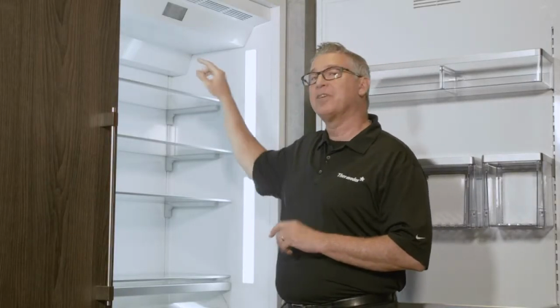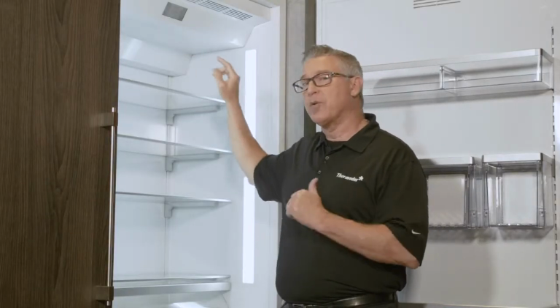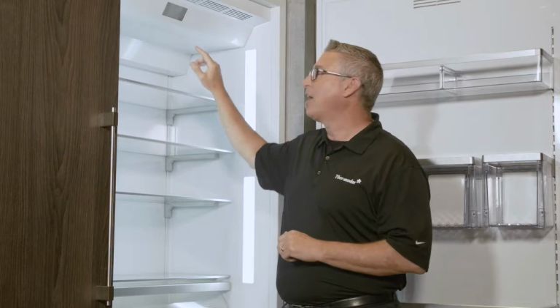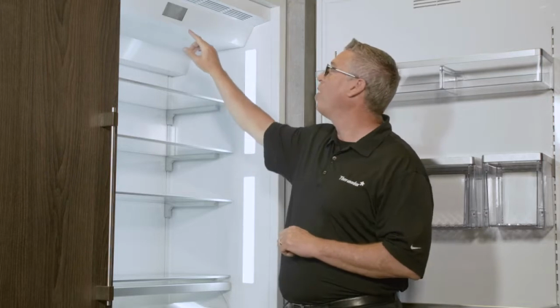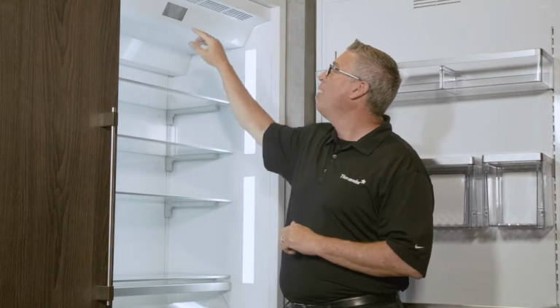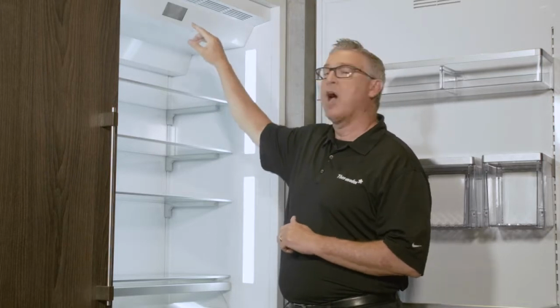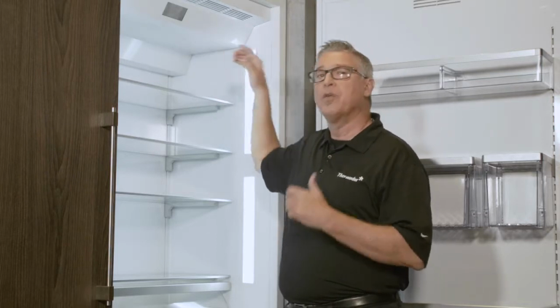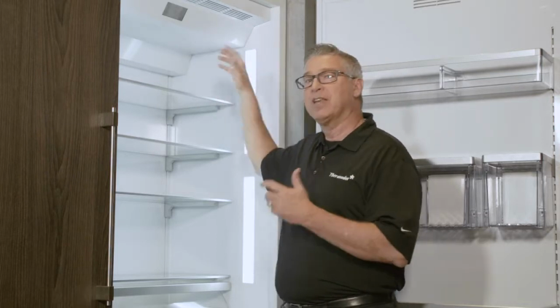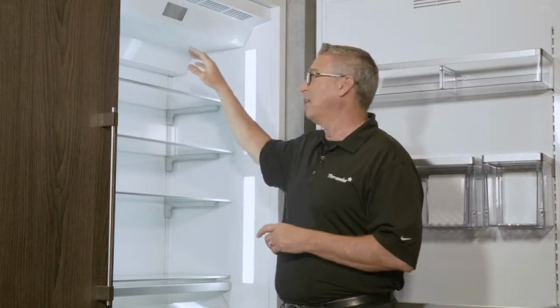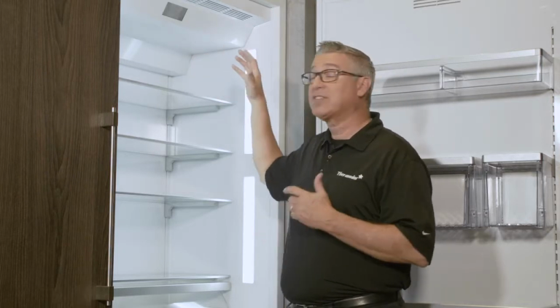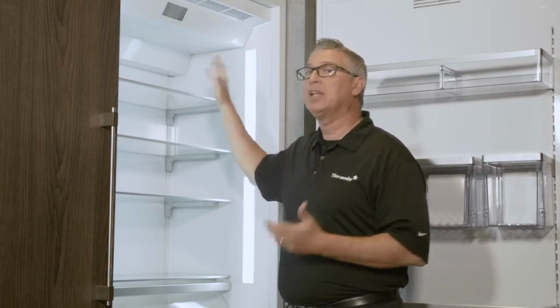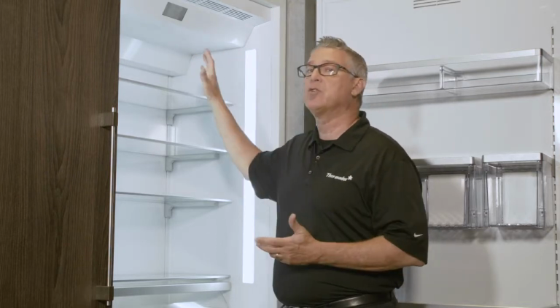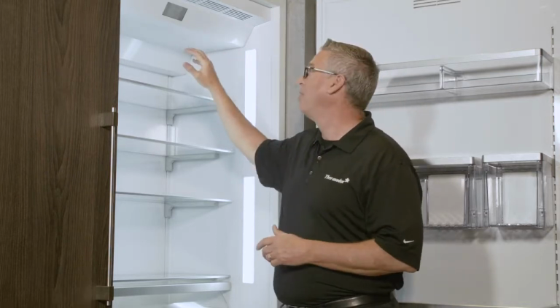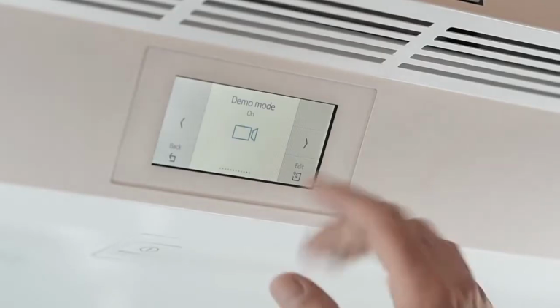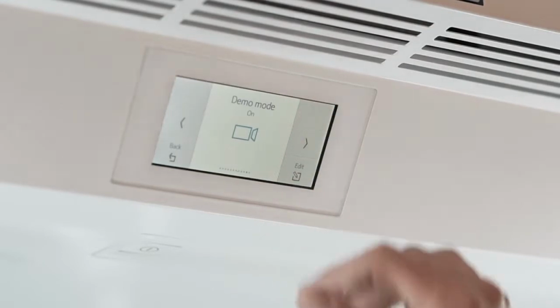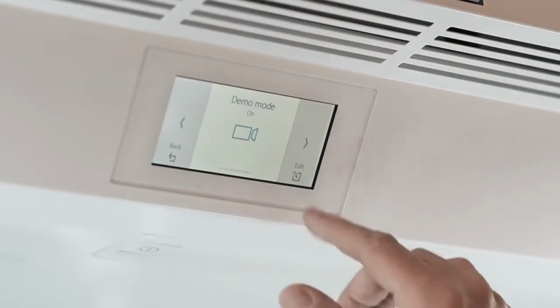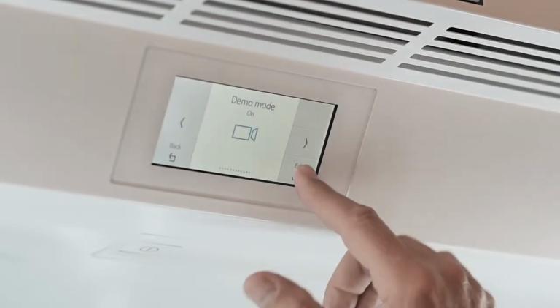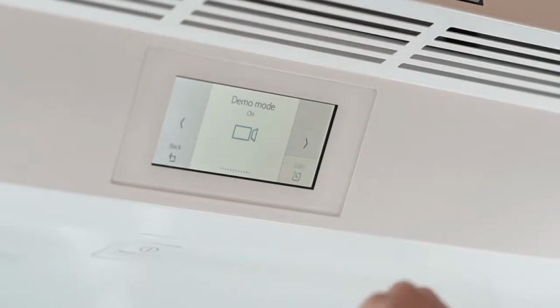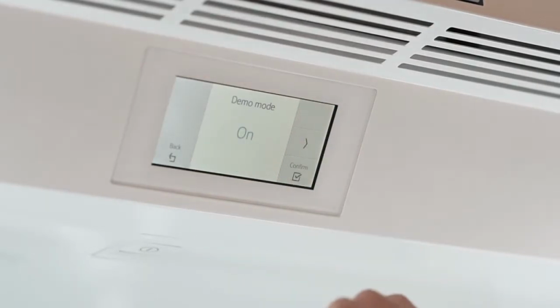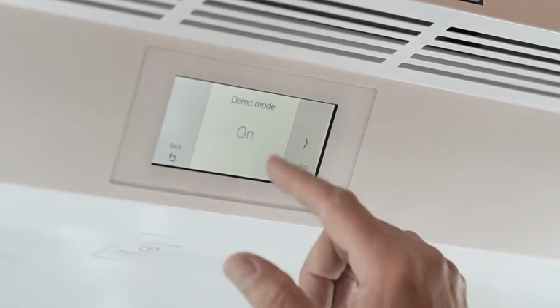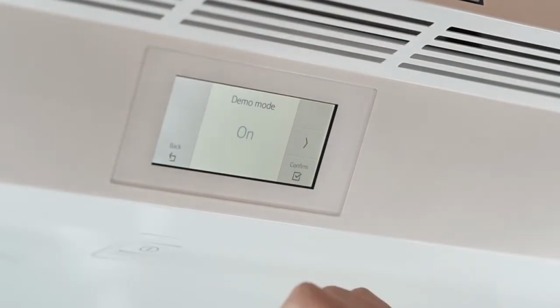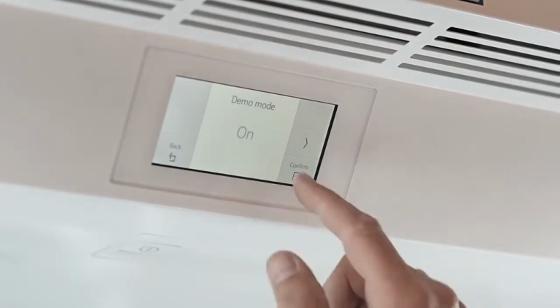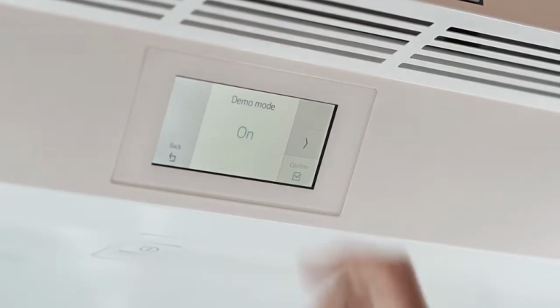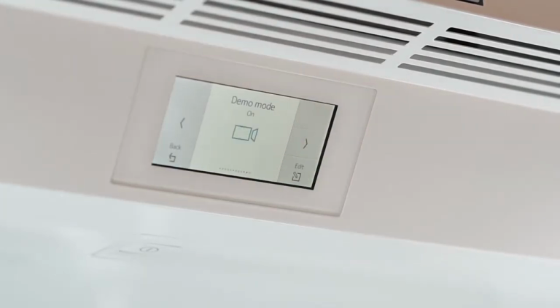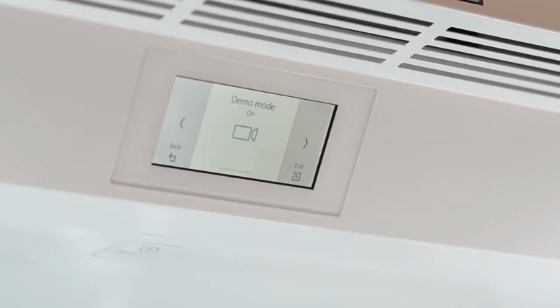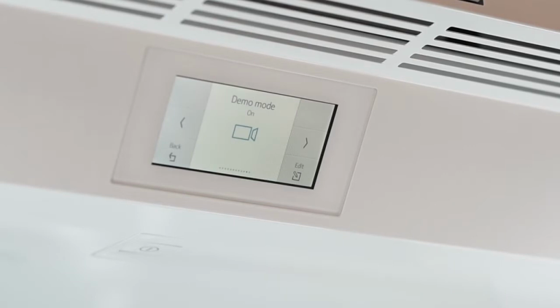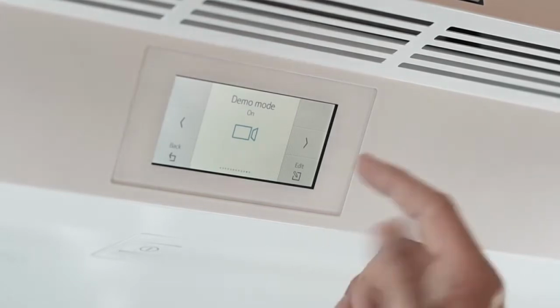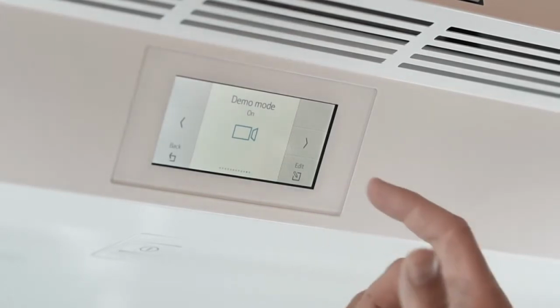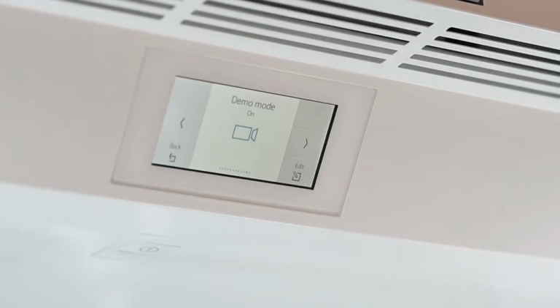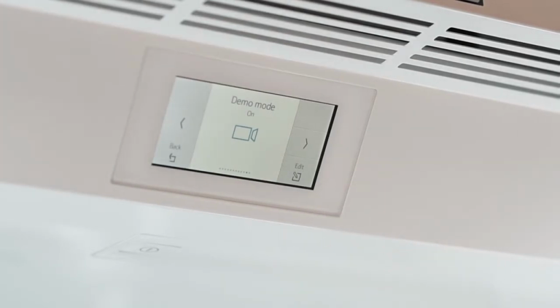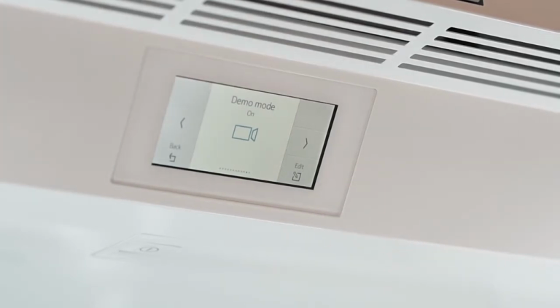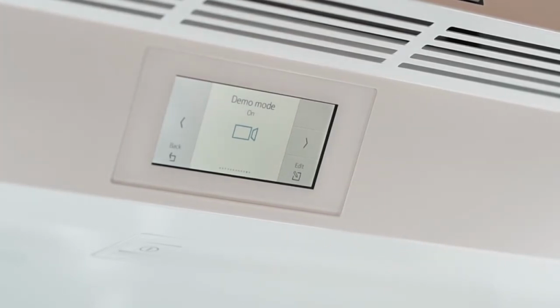Once you find demo mode — because that's something you're always calling us about — we want to help you find it easily. It's completely intuitive. You'll hit edit, turn it on, and hit confirm. Now it's in demo mode.